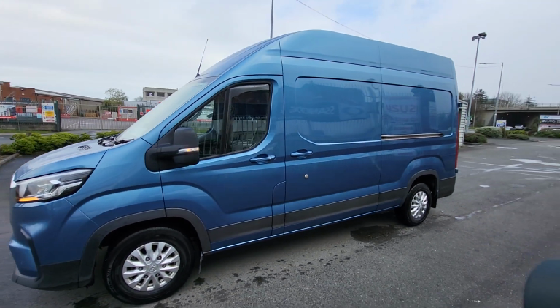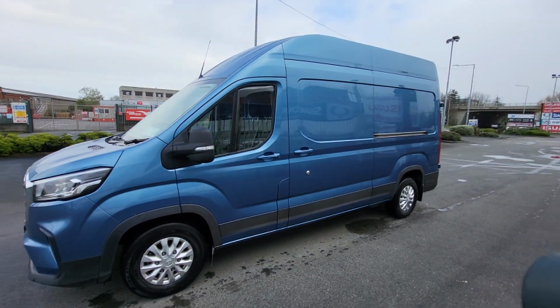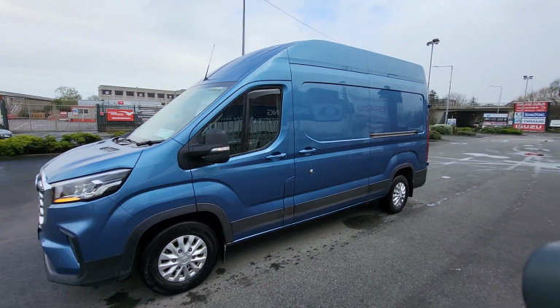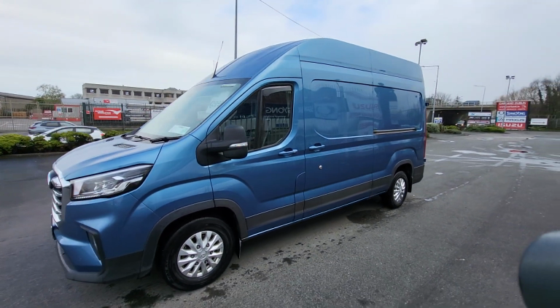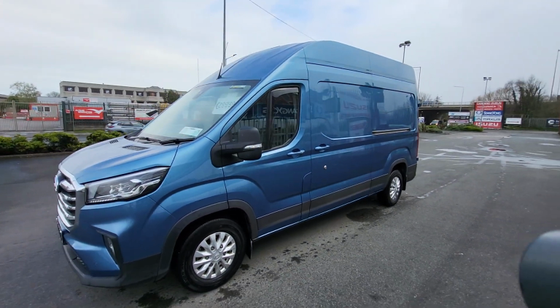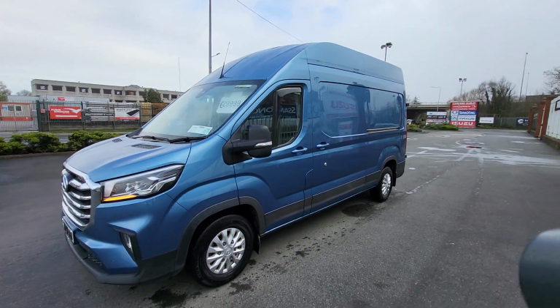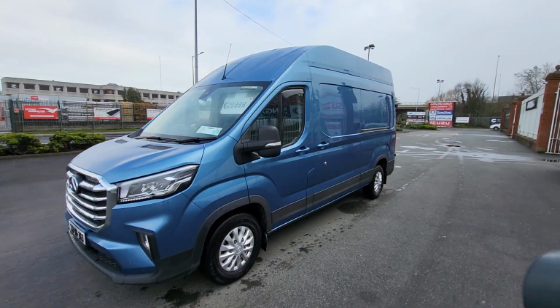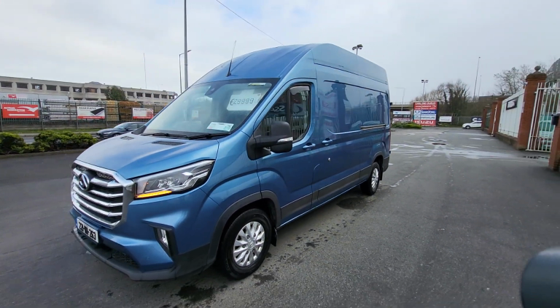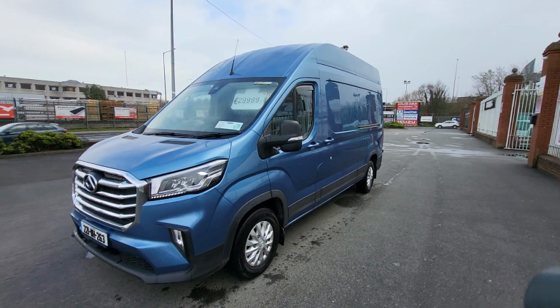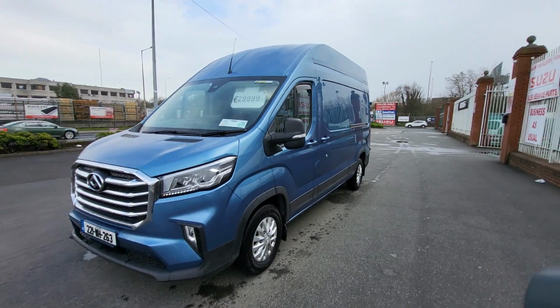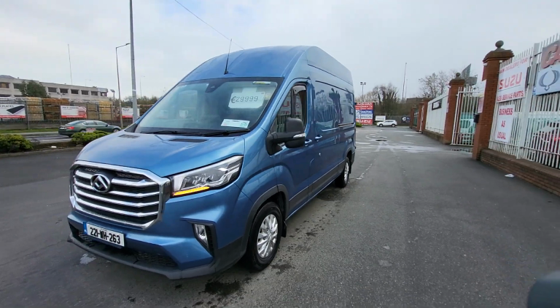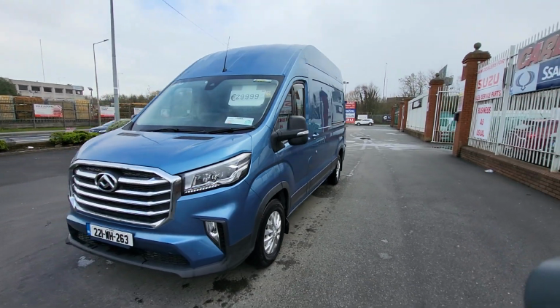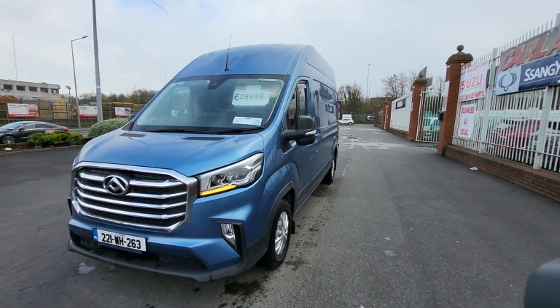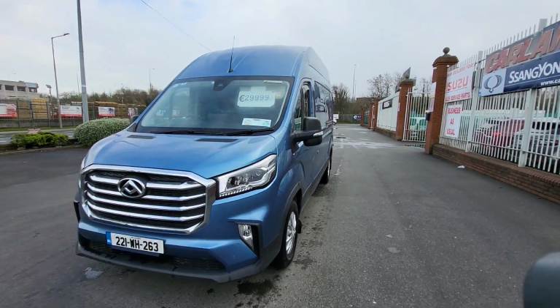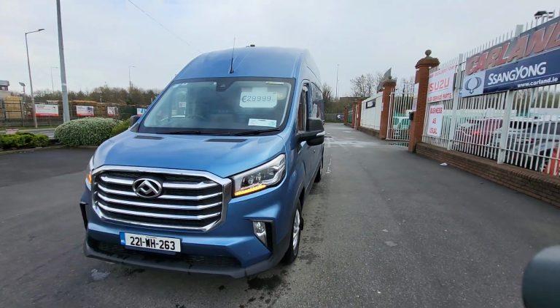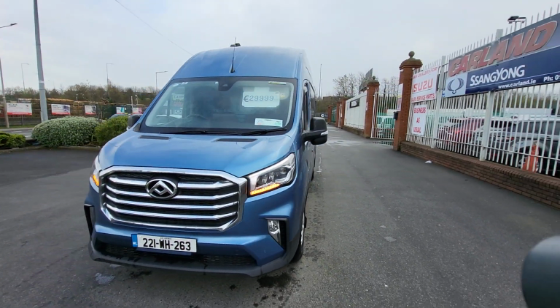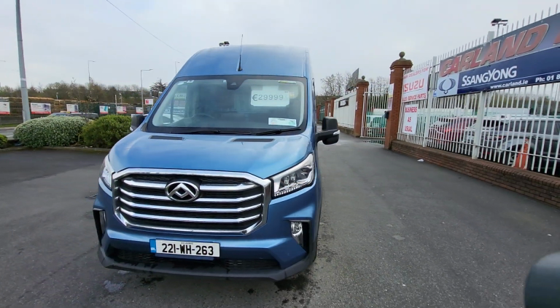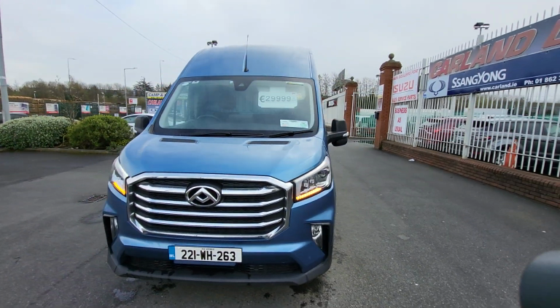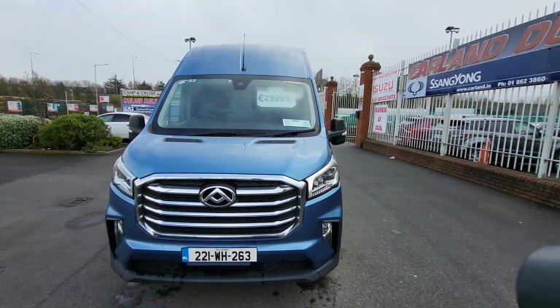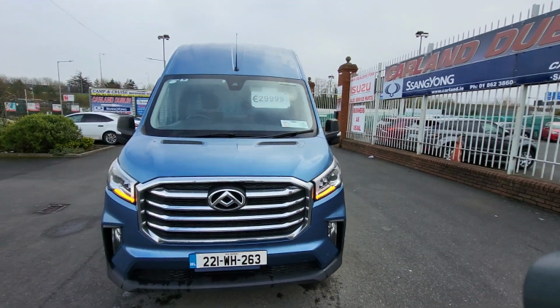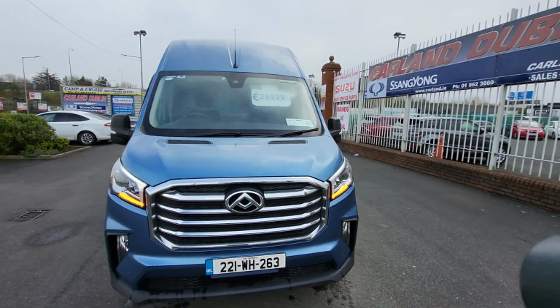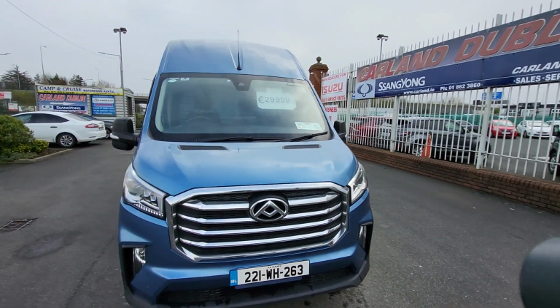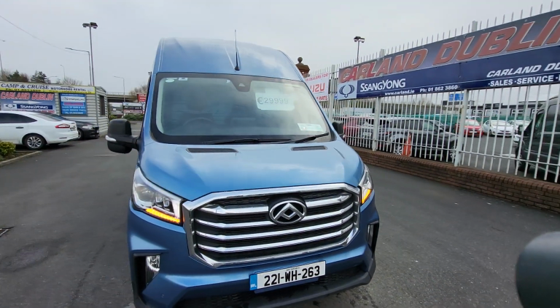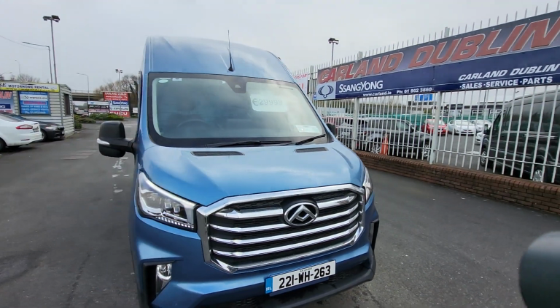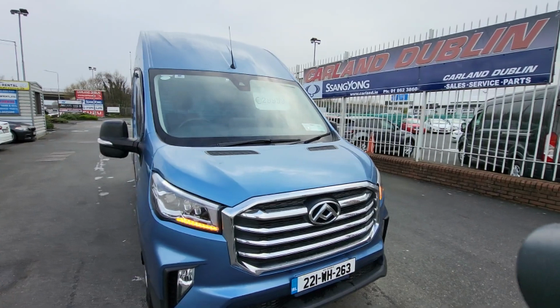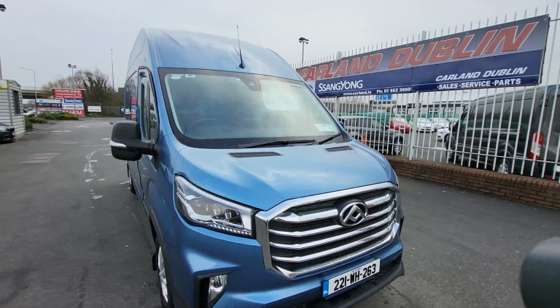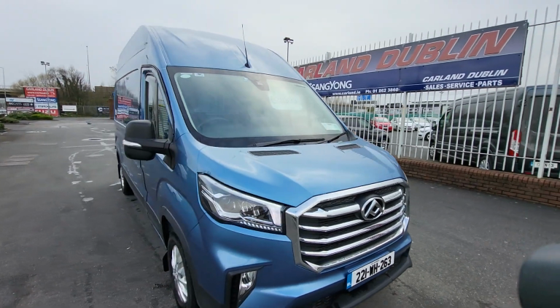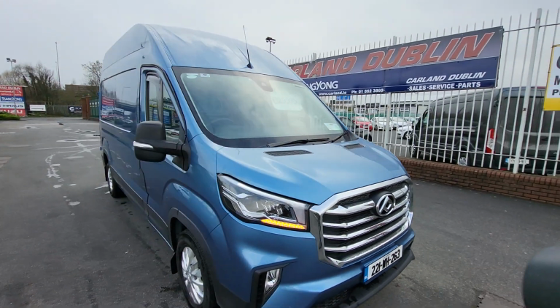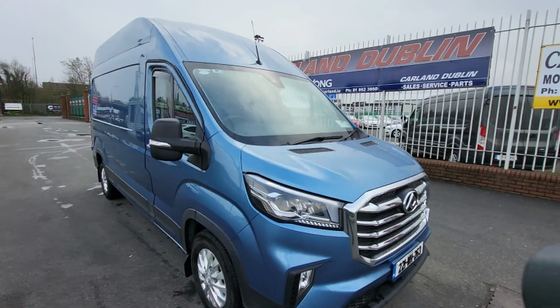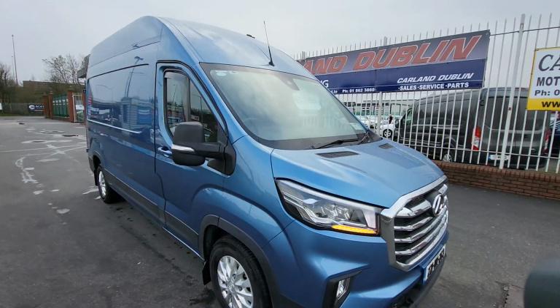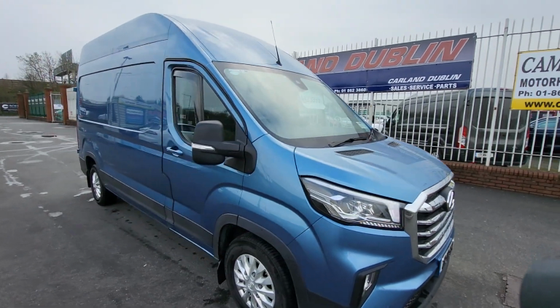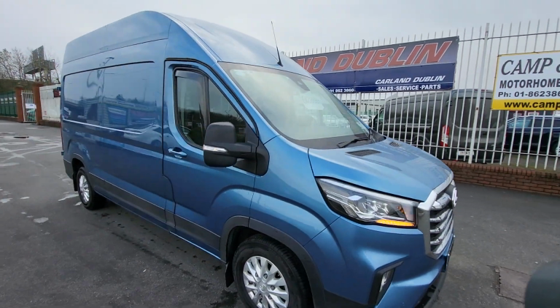It has the chrome grille, LED daytime running lights, front fogs, keyless entry, and autonomous braking.